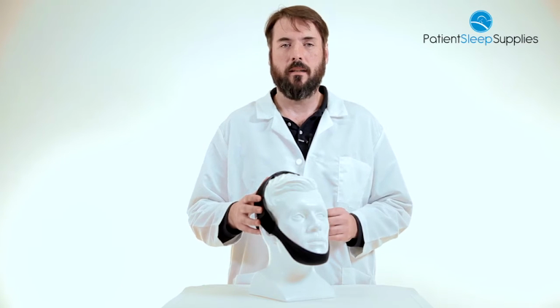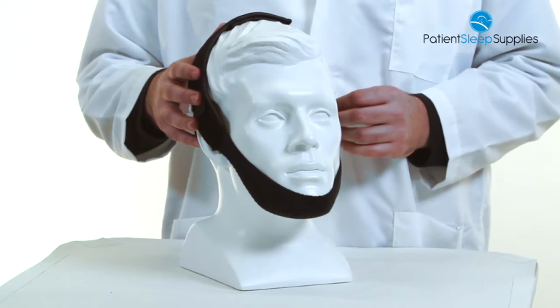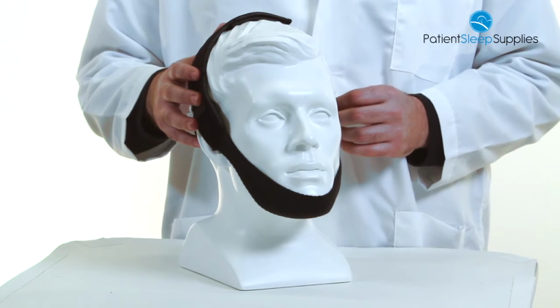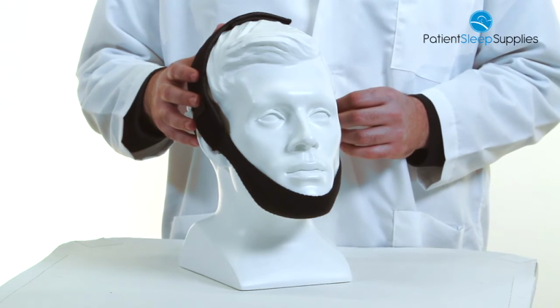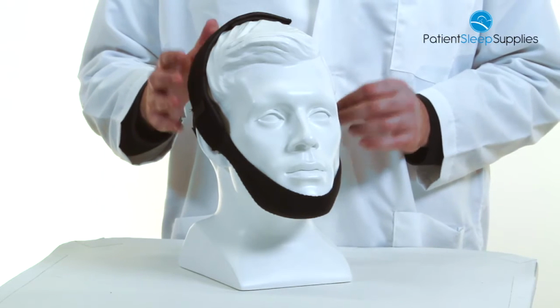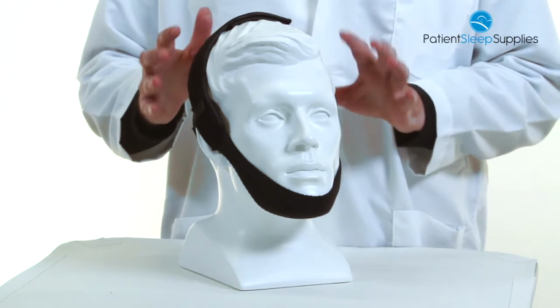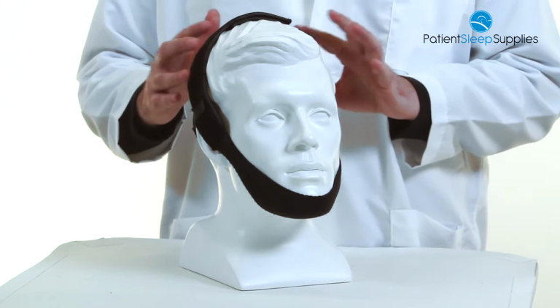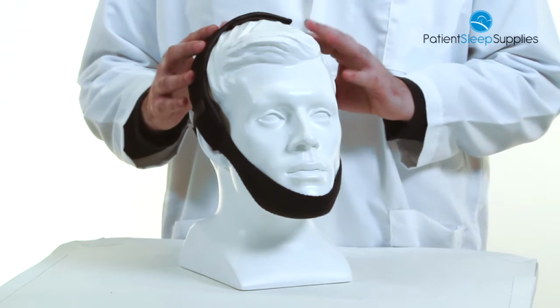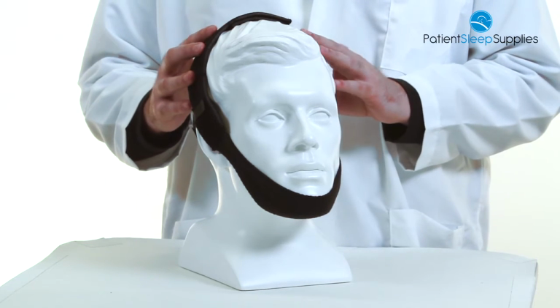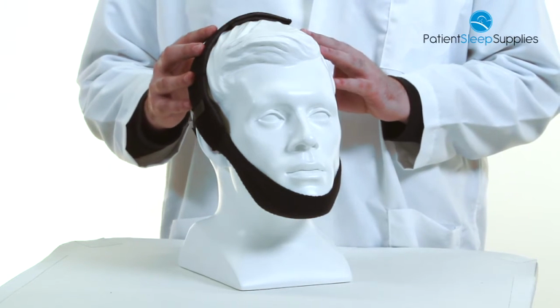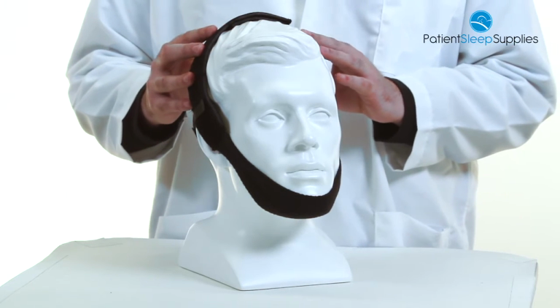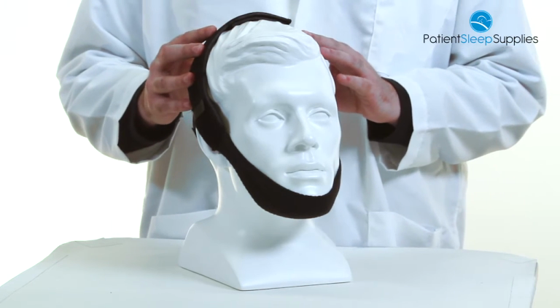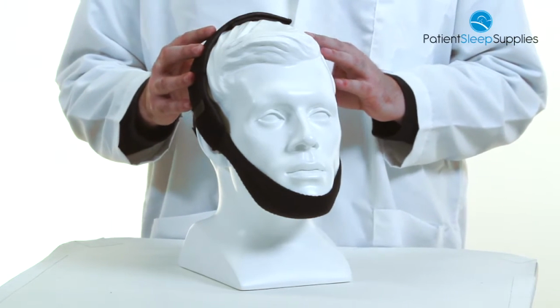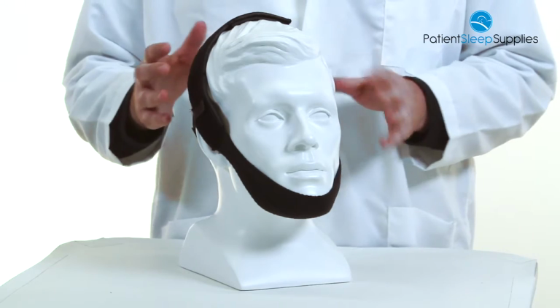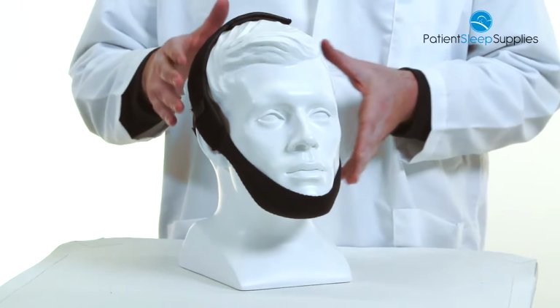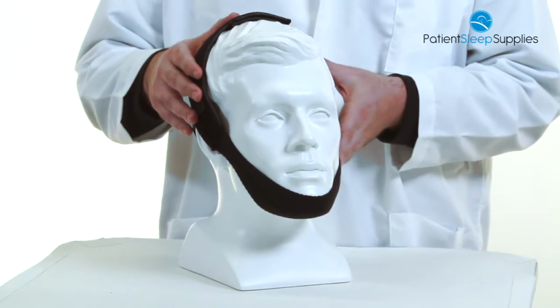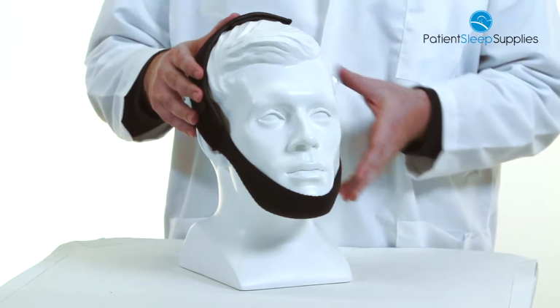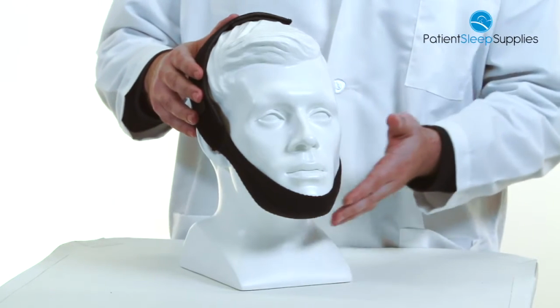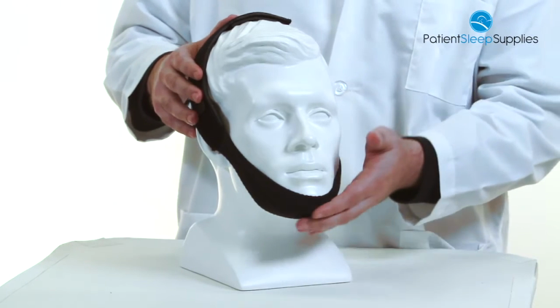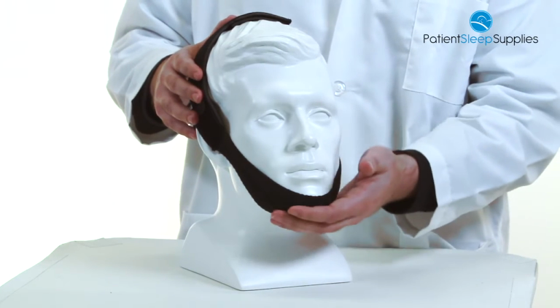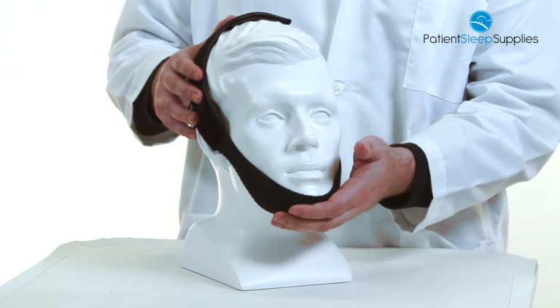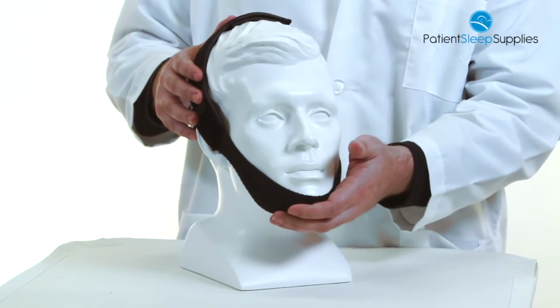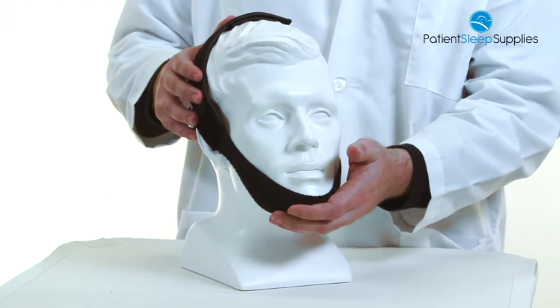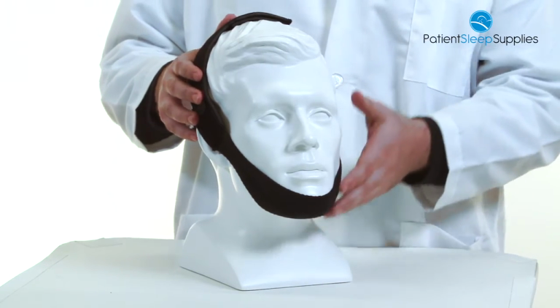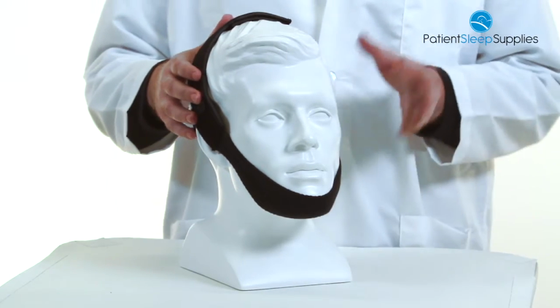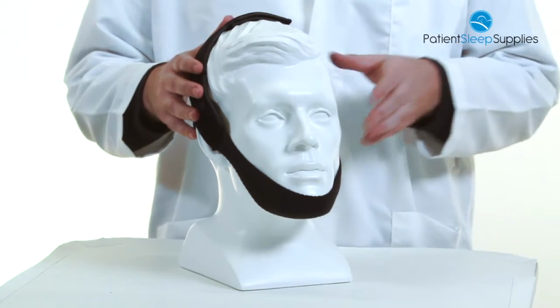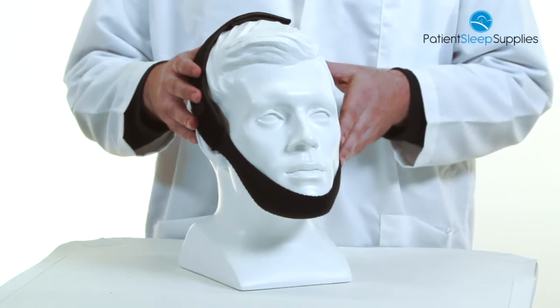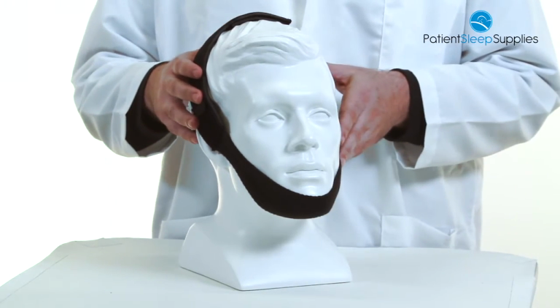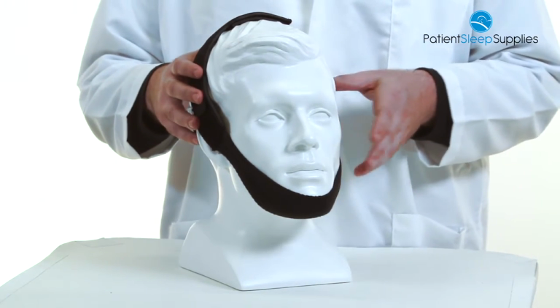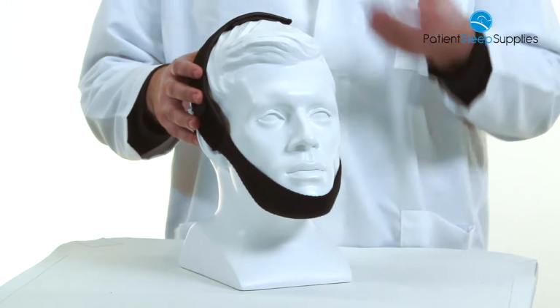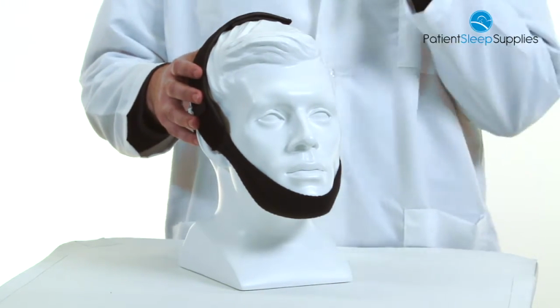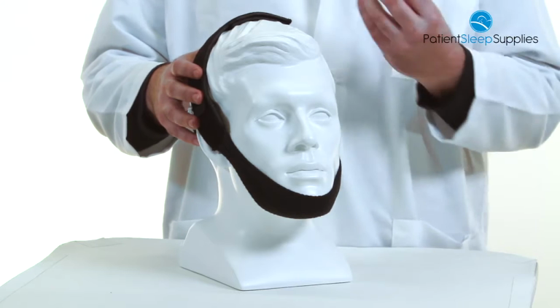This is a premium chin strap from SP Medical. It's intended for keeping the chin closed during sleep or while using CPAP to prevent the air from escaping from your mouth.